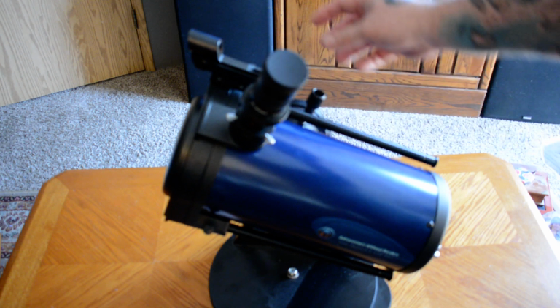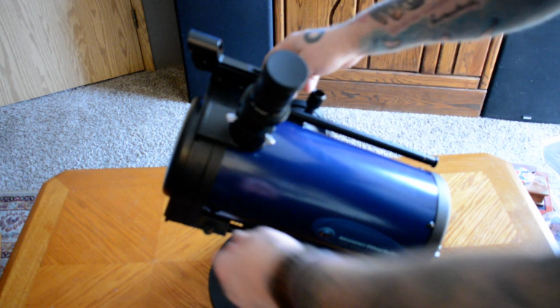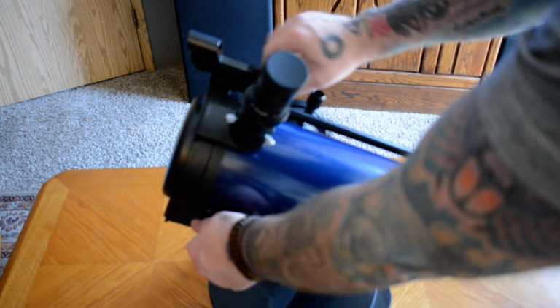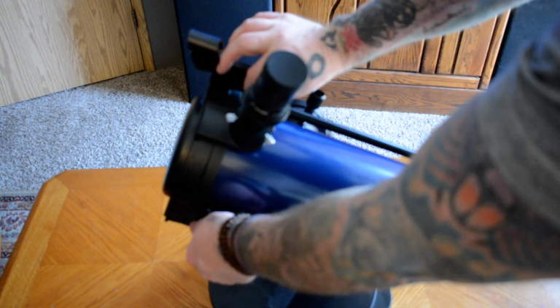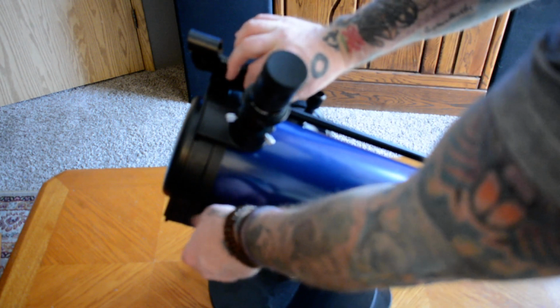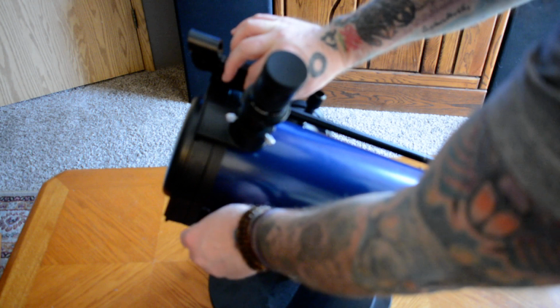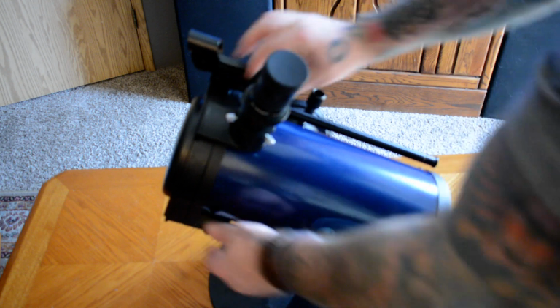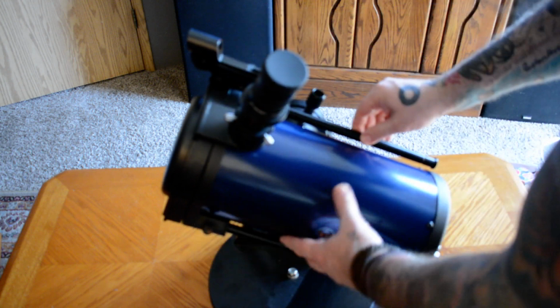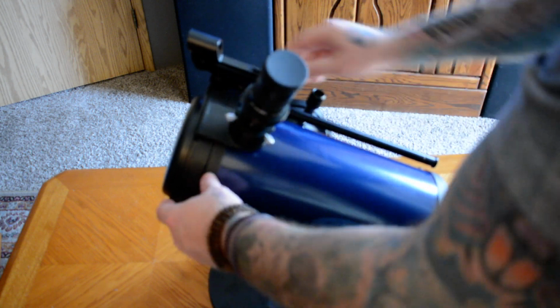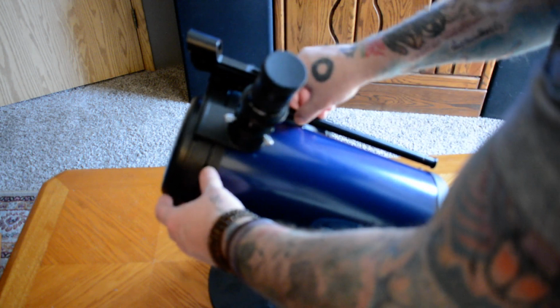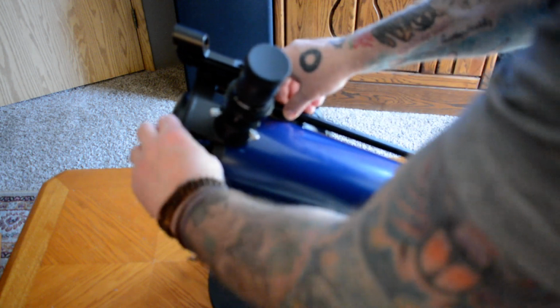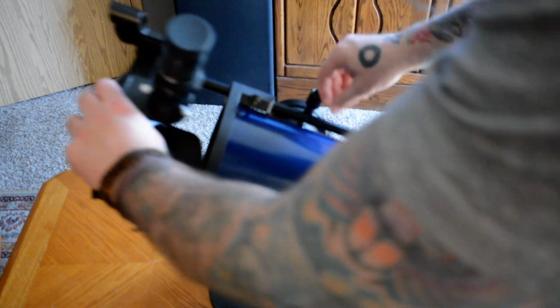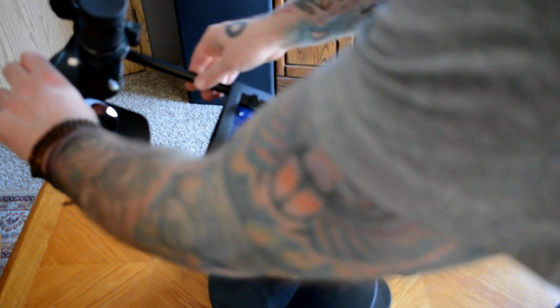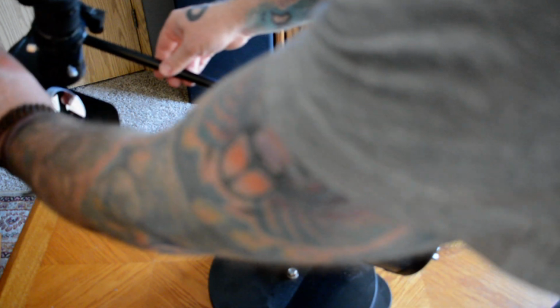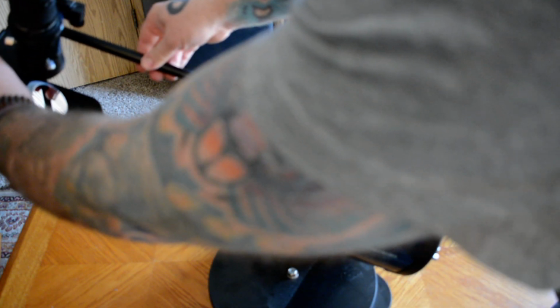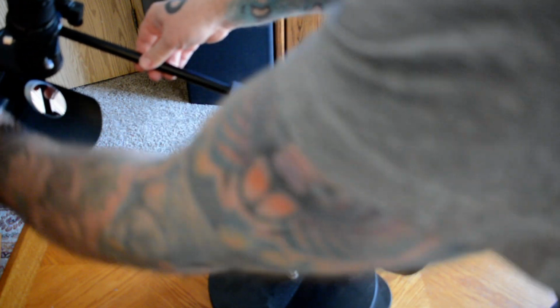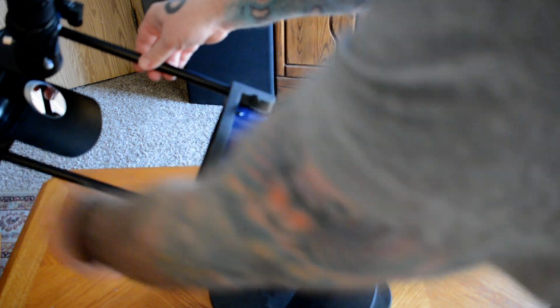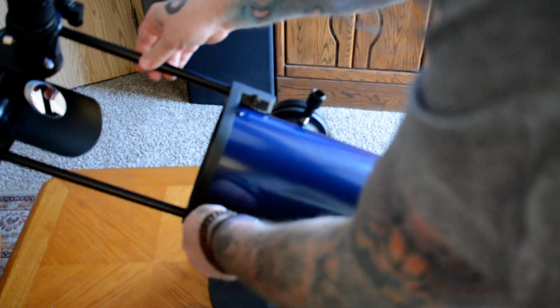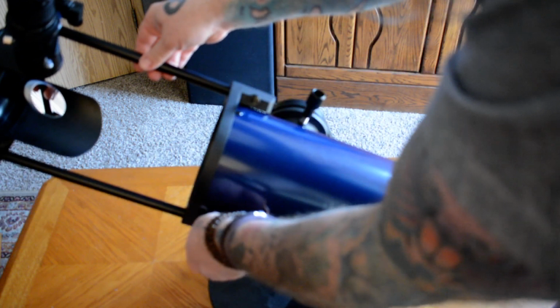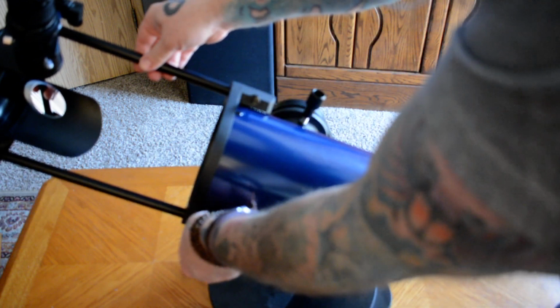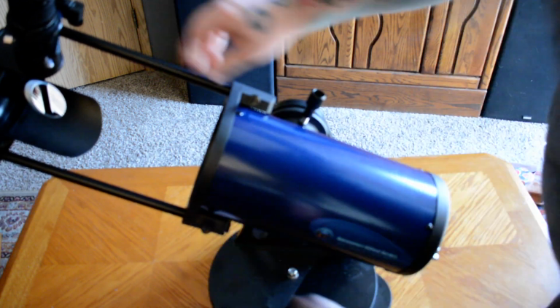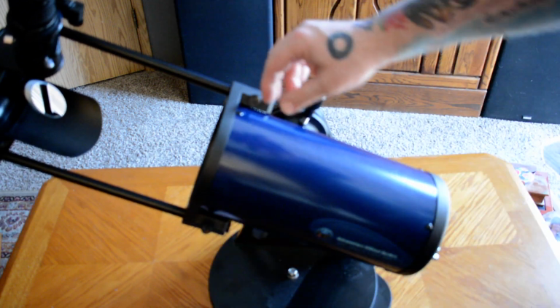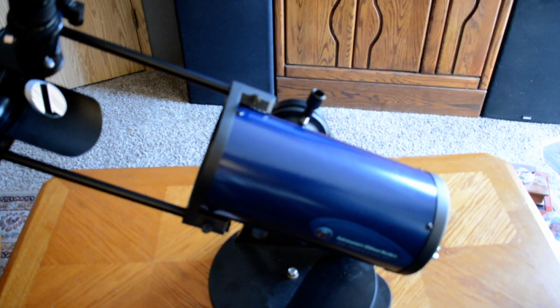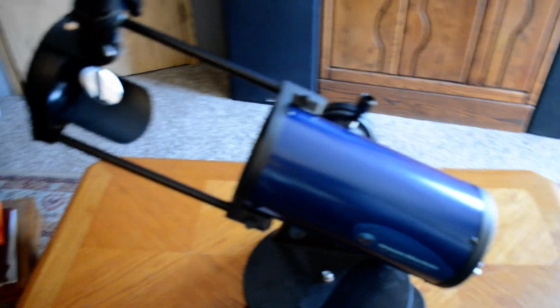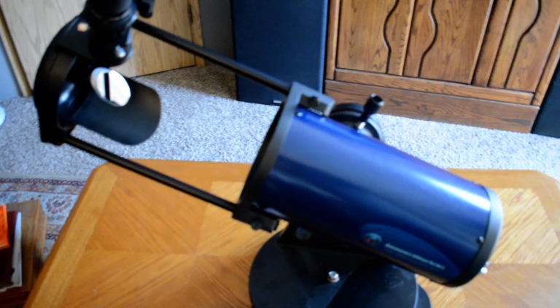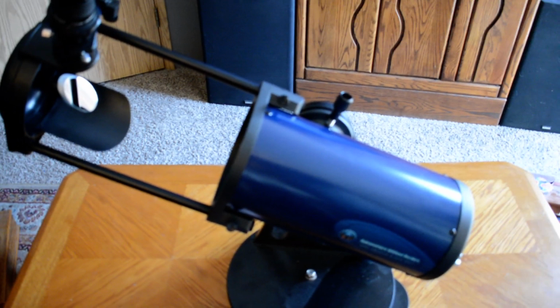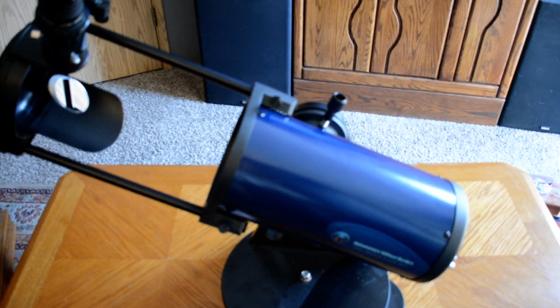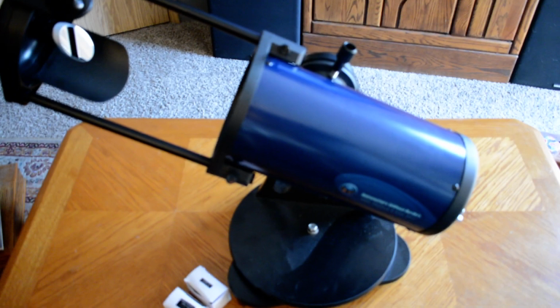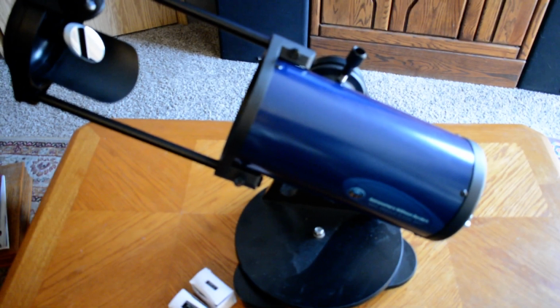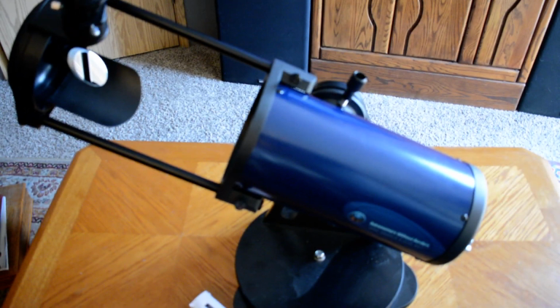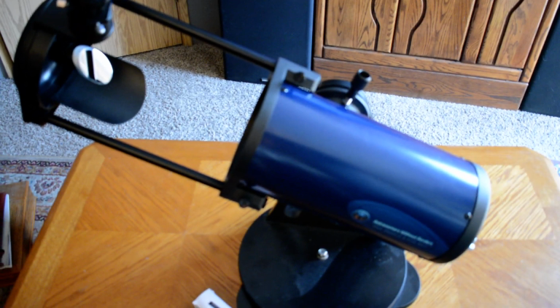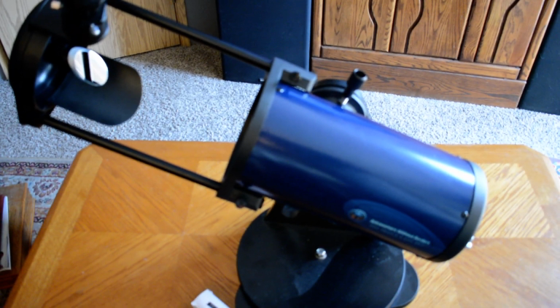What you do is undo these screws right here, and it allows you to pull this out to get everything set up for nighttime viewing or terrestrial viewing, as far as that goes. Amazing, amazing bargain.